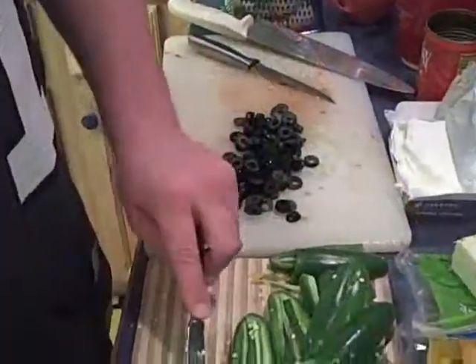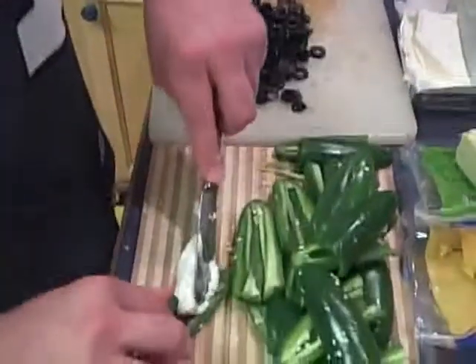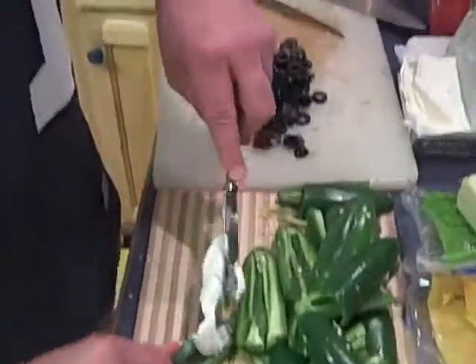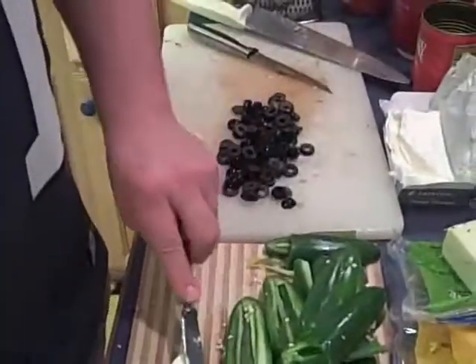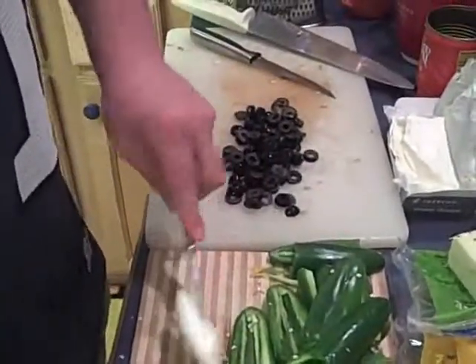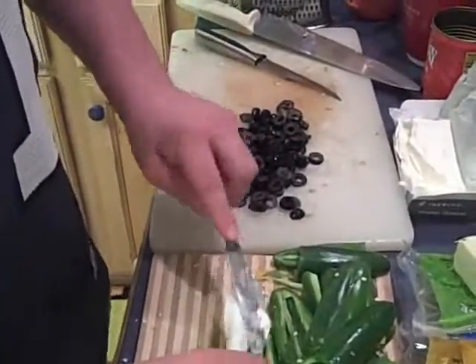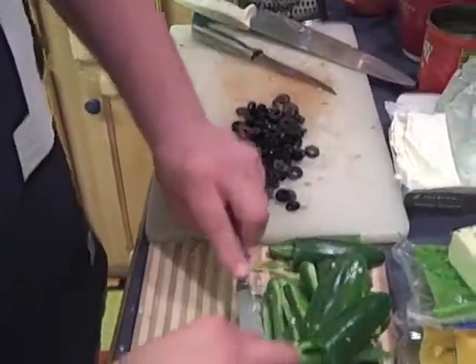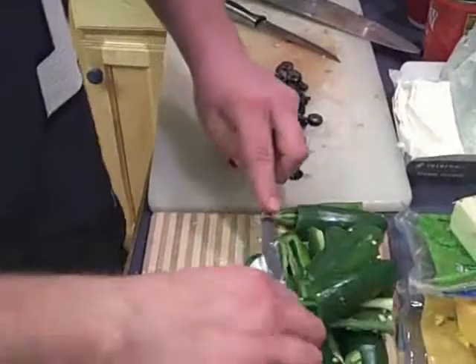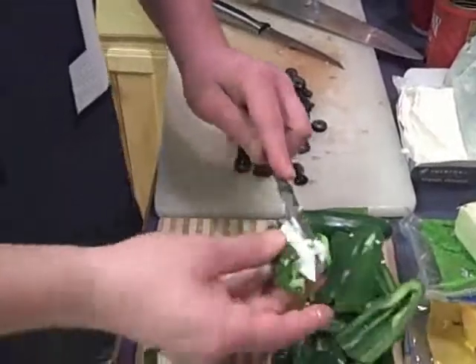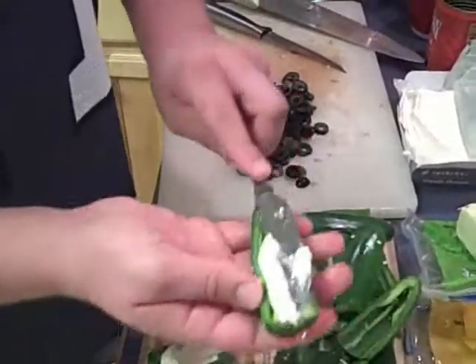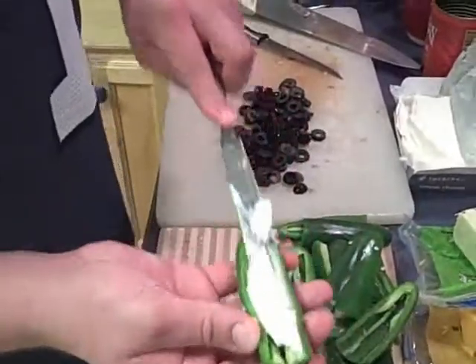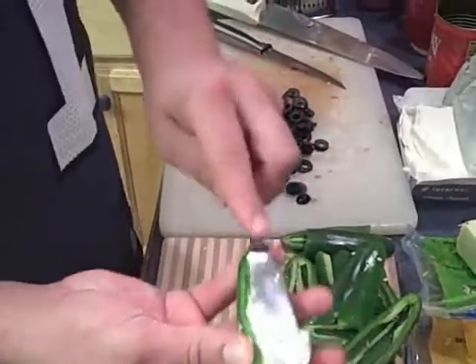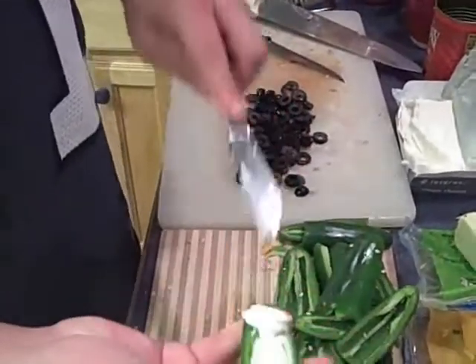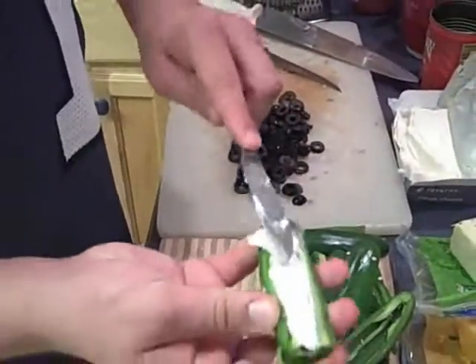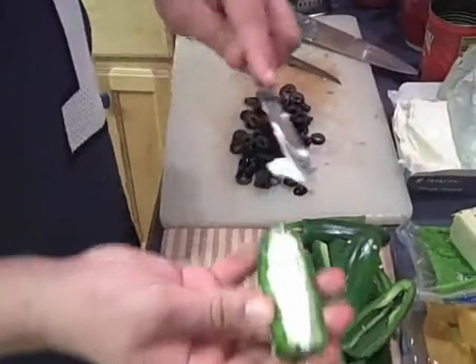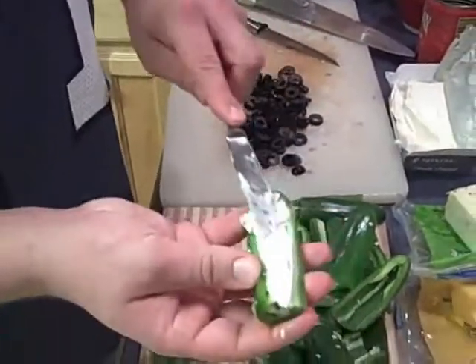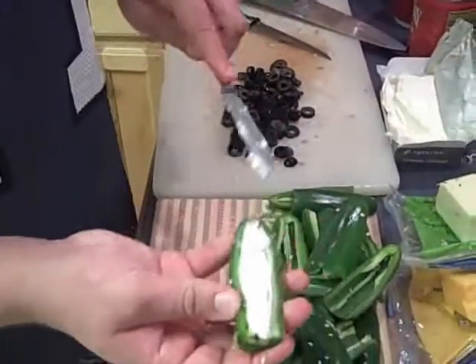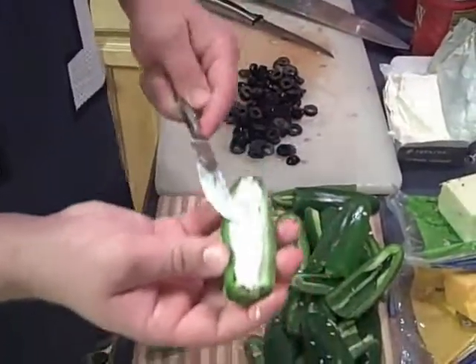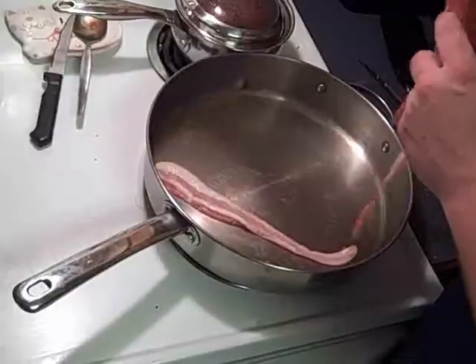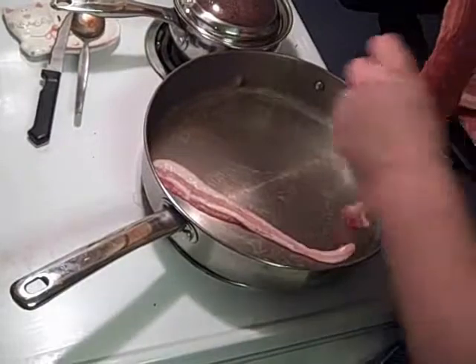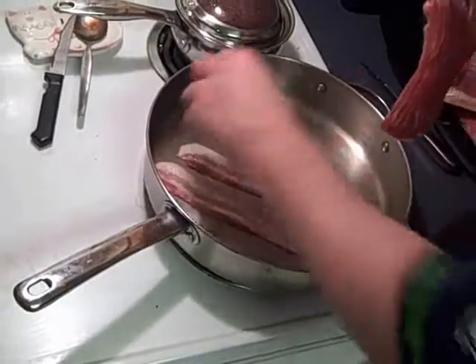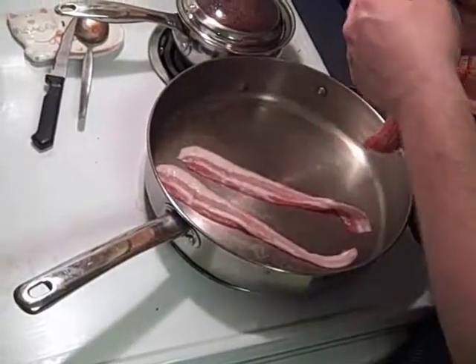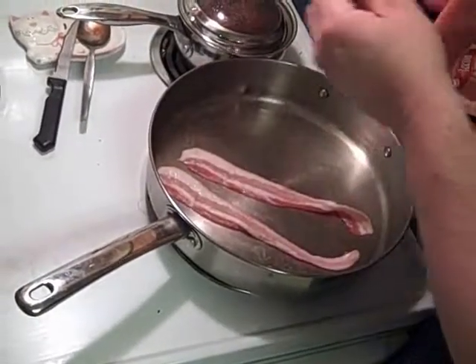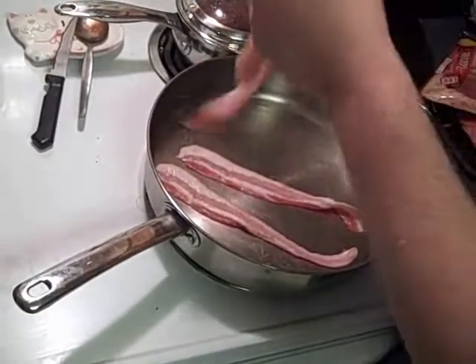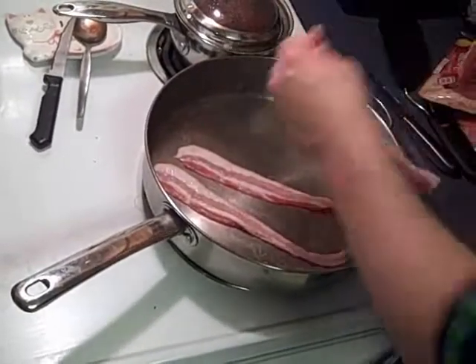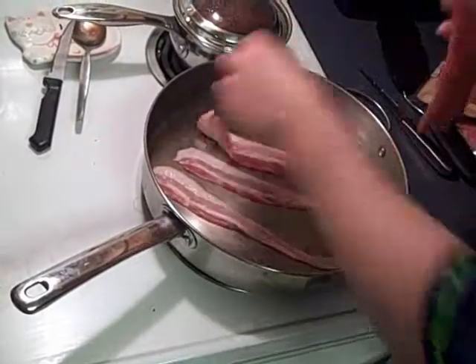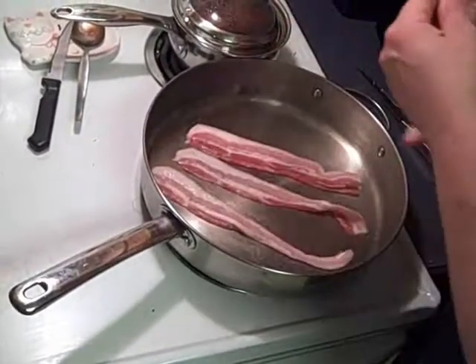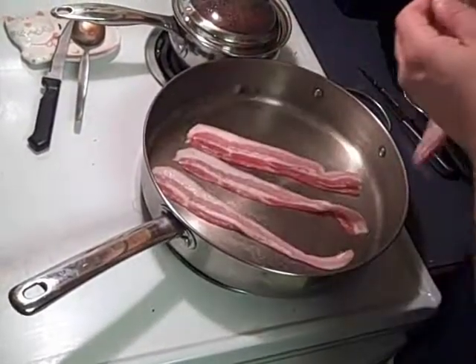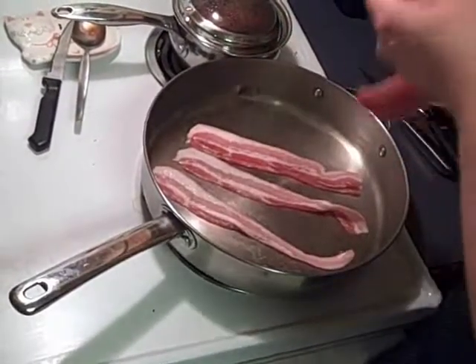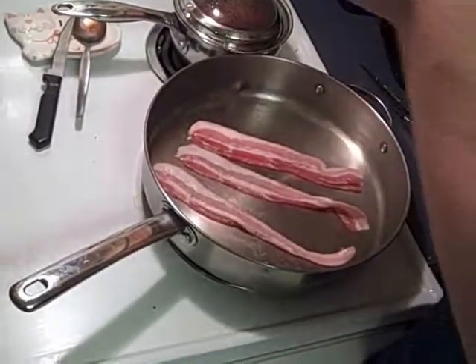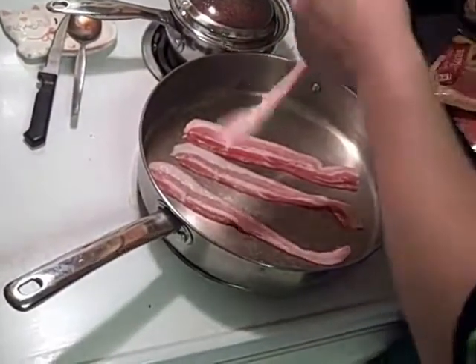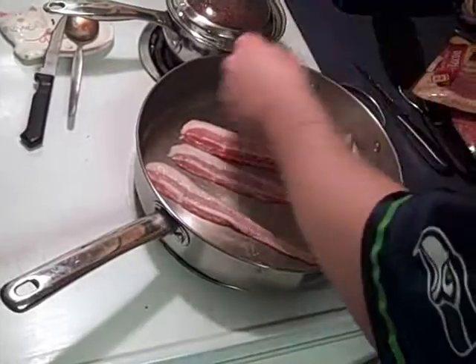Cream cheese. Jalapeños stuffed with cream cheese. Bacon, bacon, and more bacon.